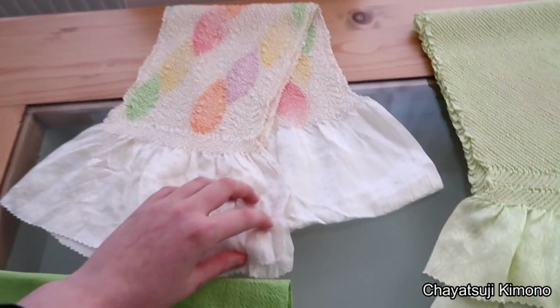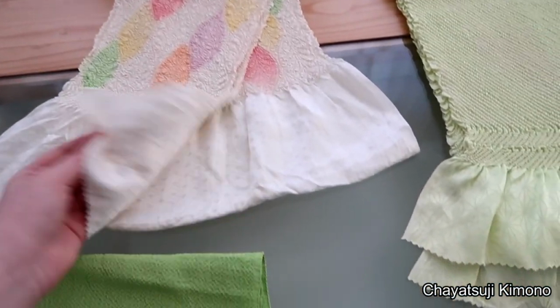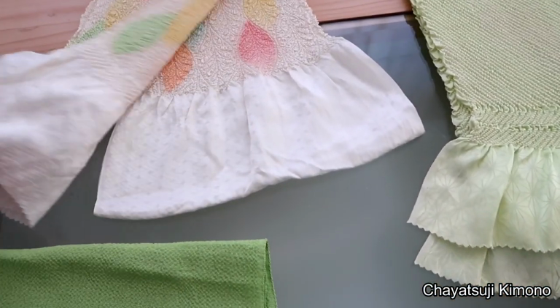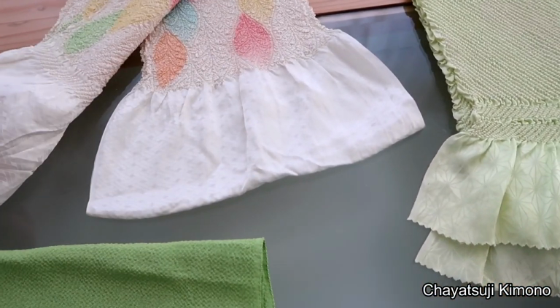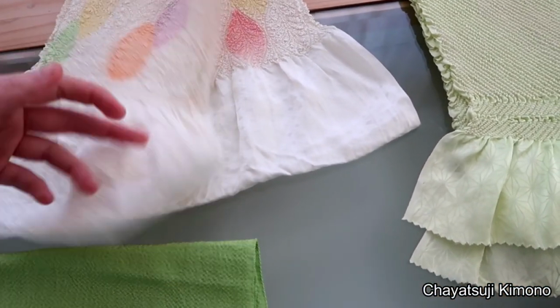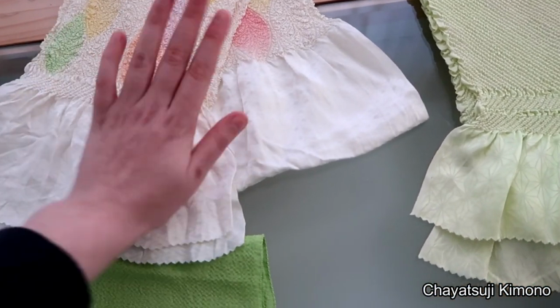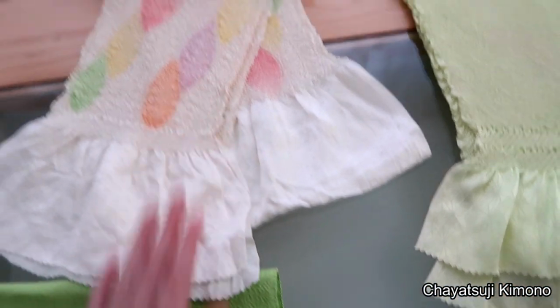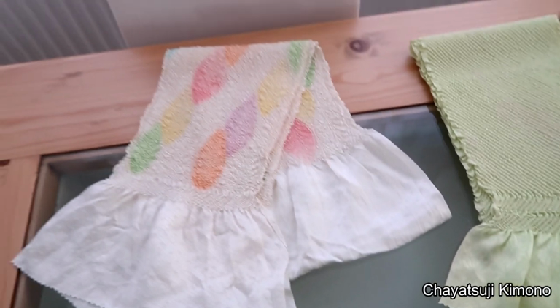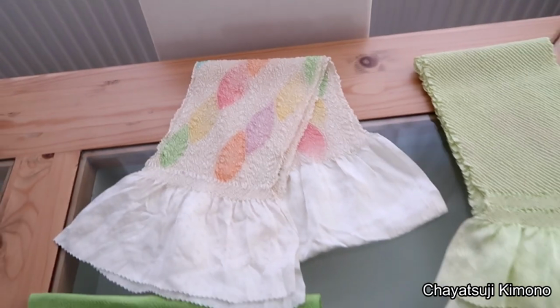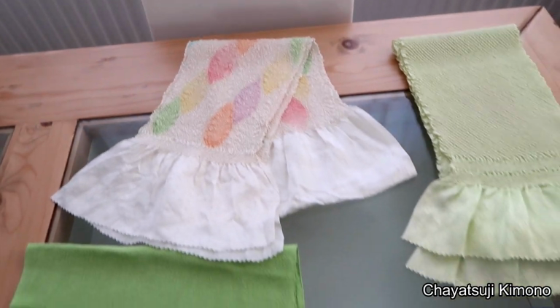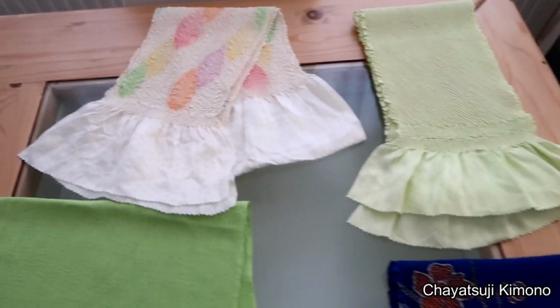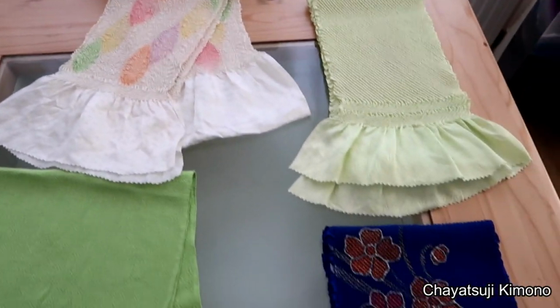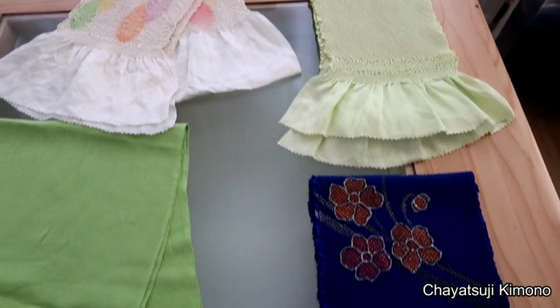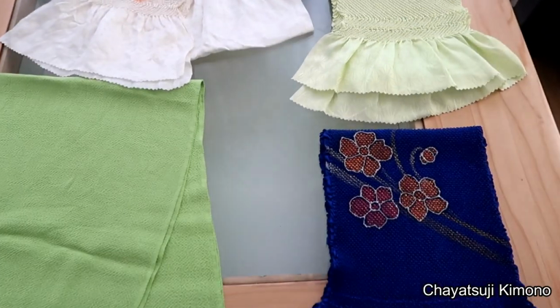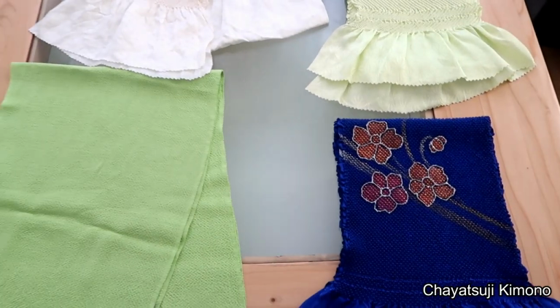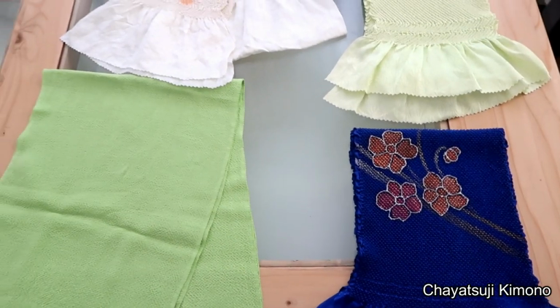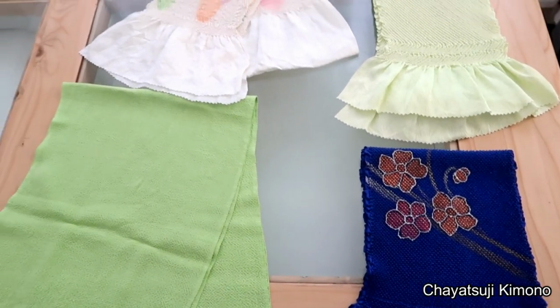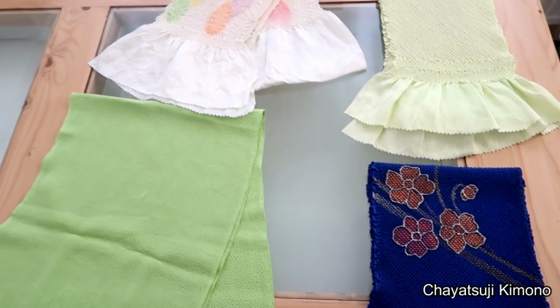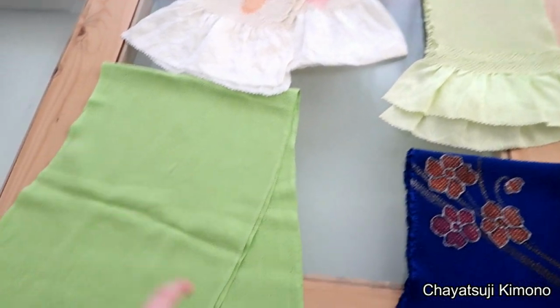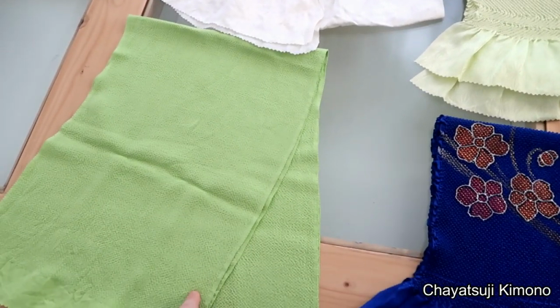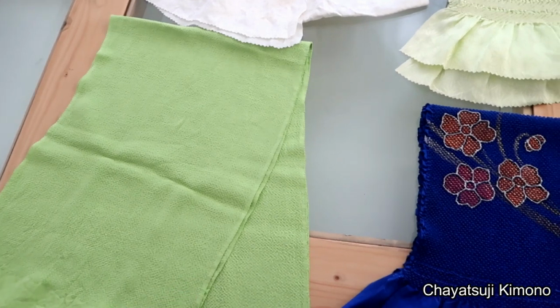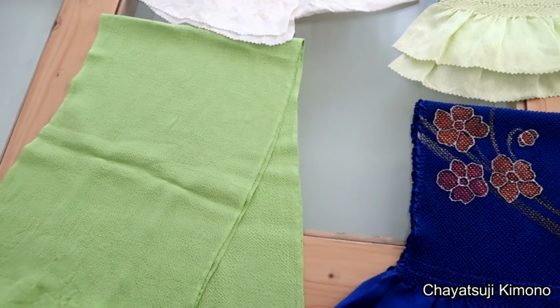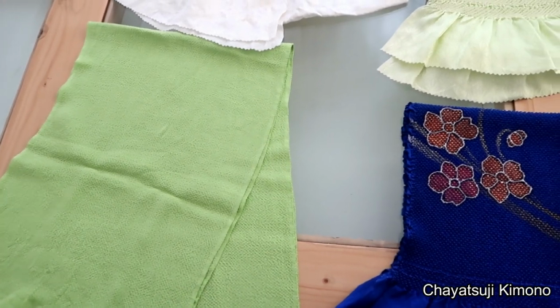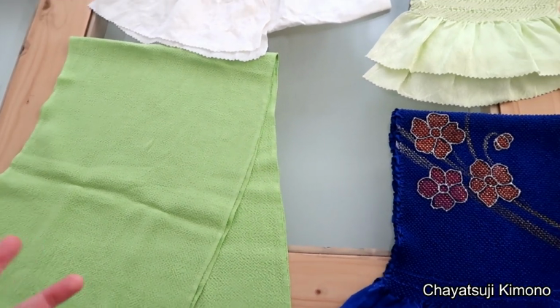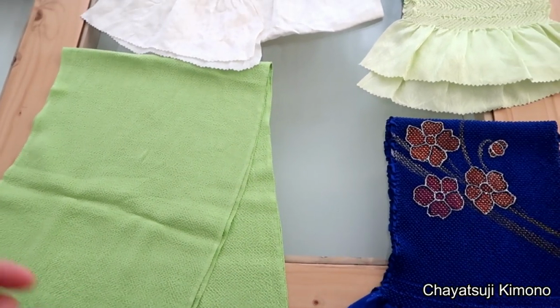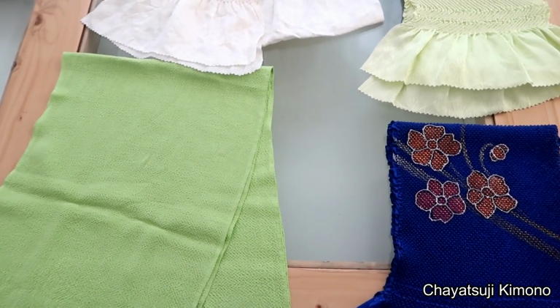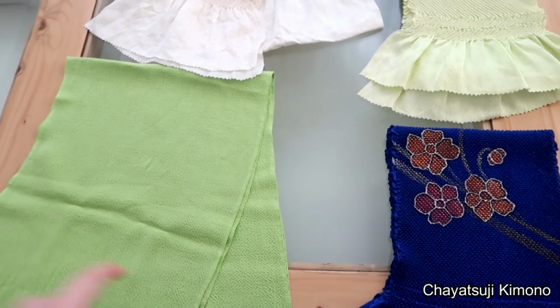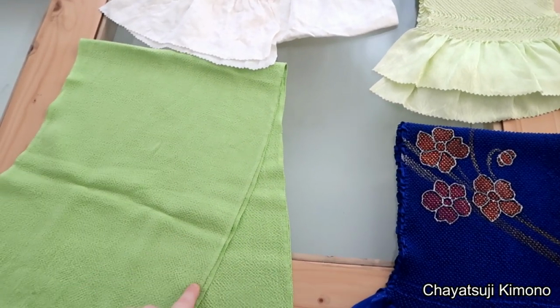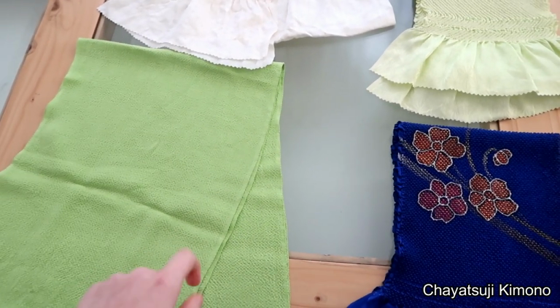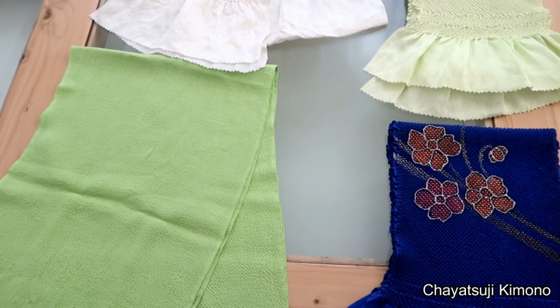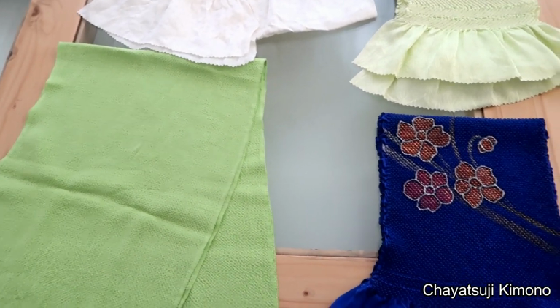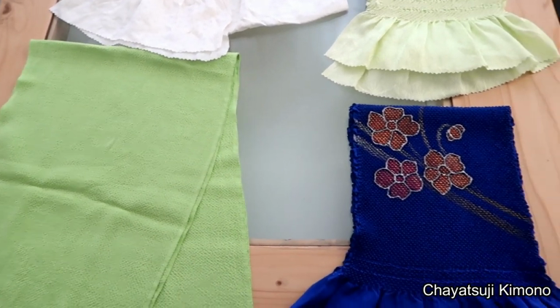As long as it has loads of color, you can pretty much use whatever you want. Even plain ones — if you have a really bold Furisode, it might be best to use a plain one.